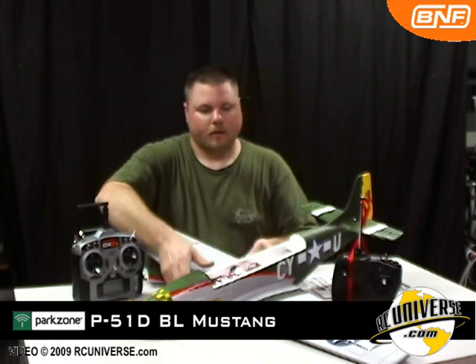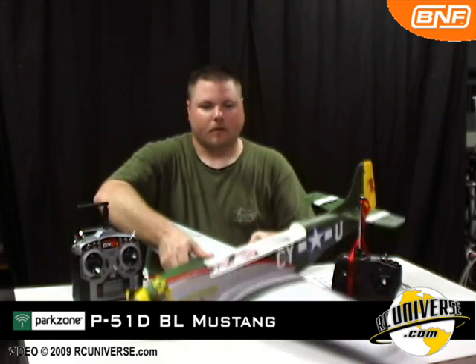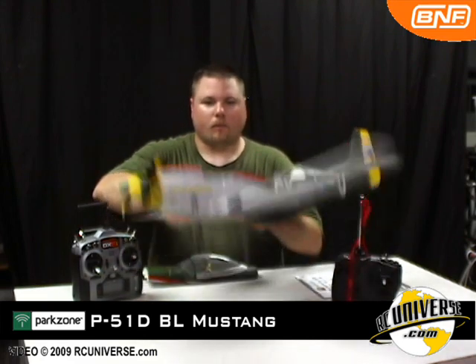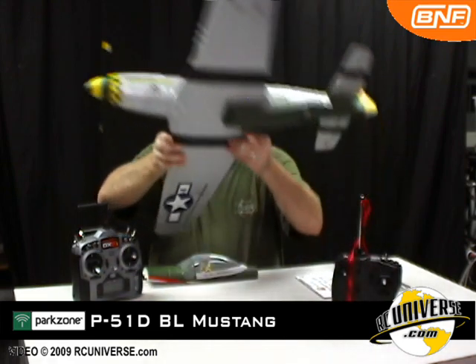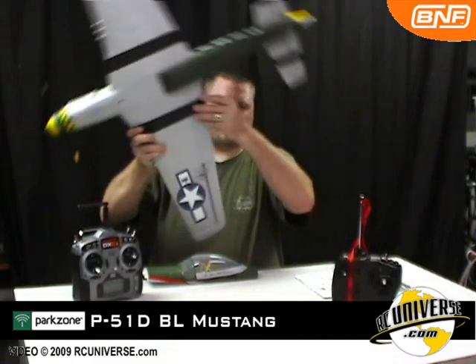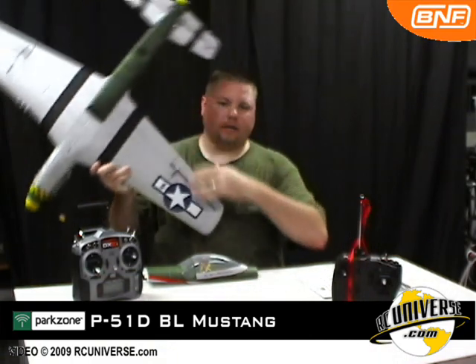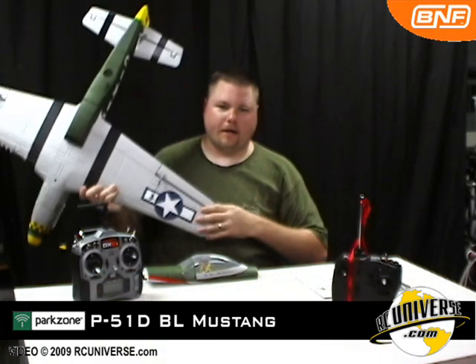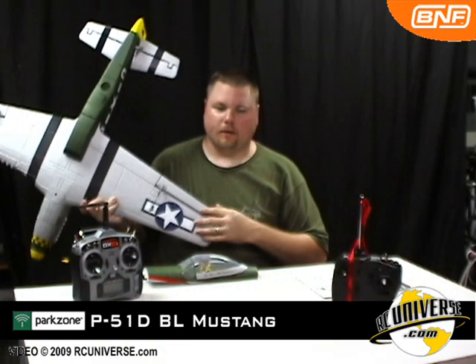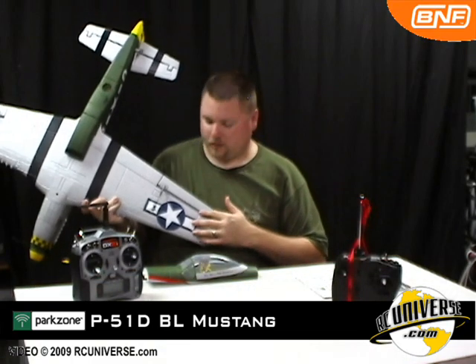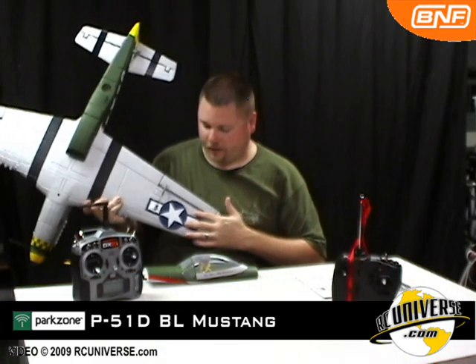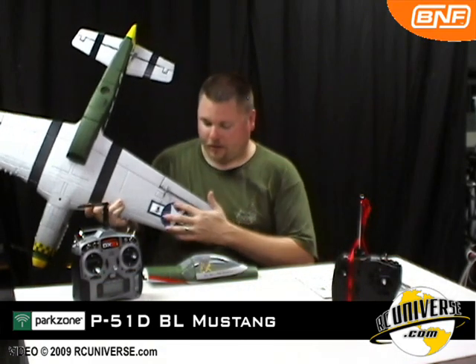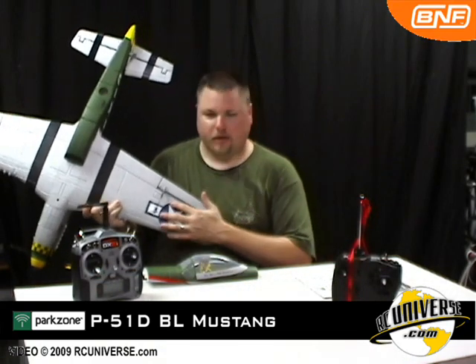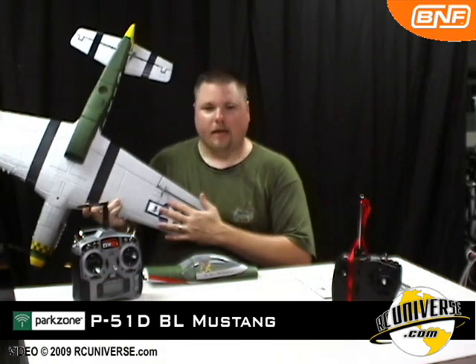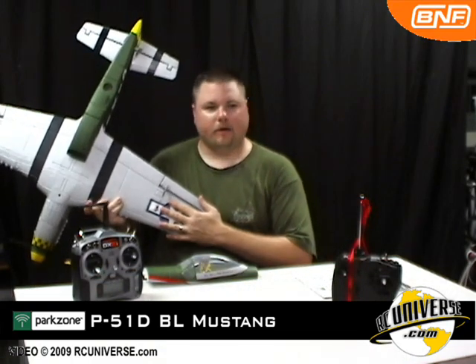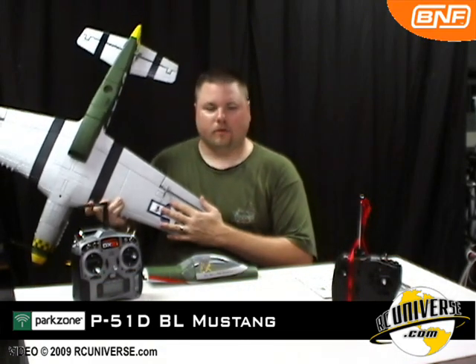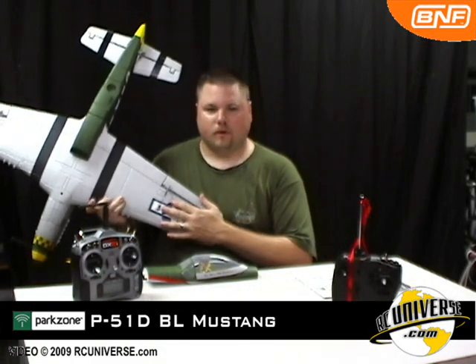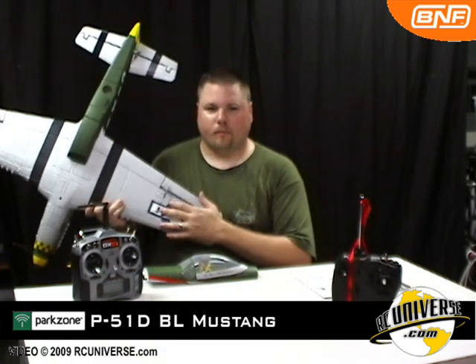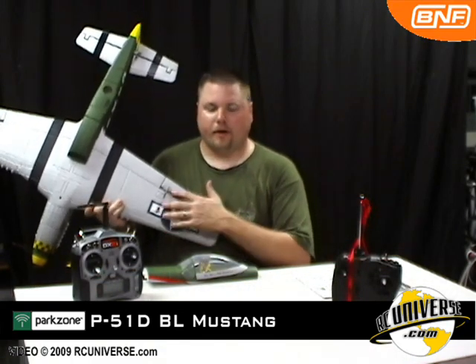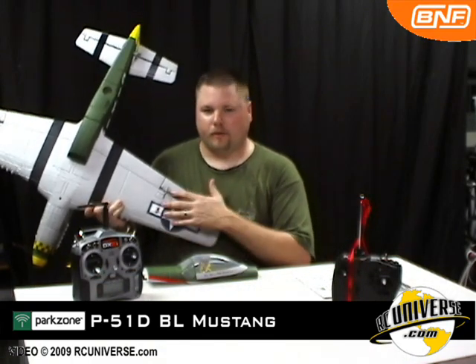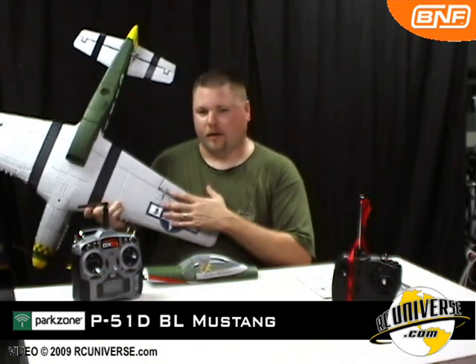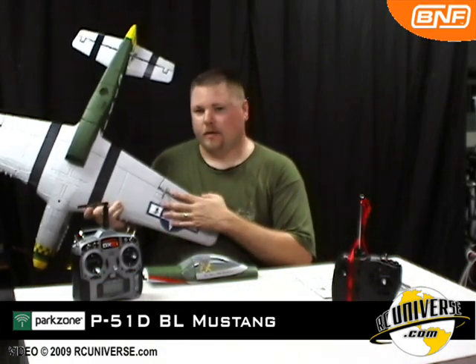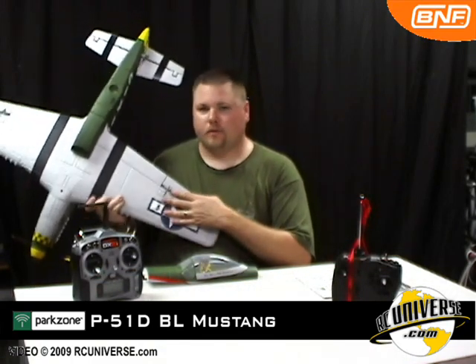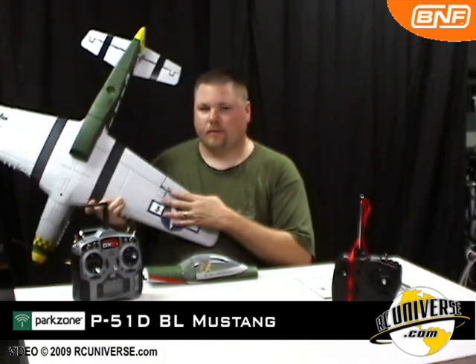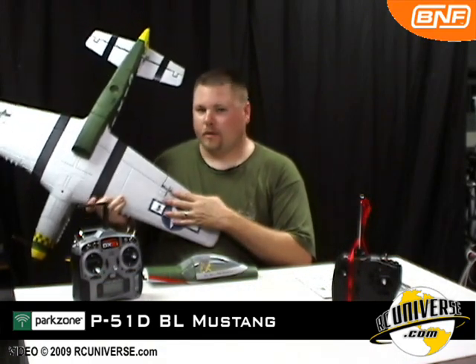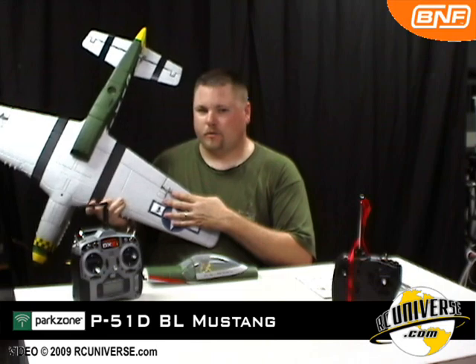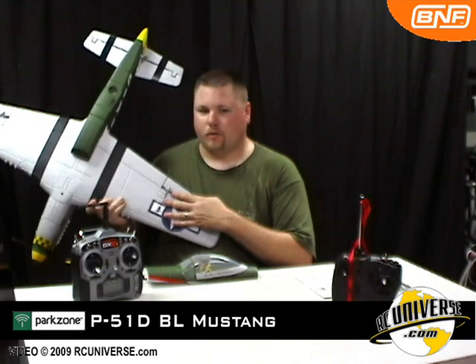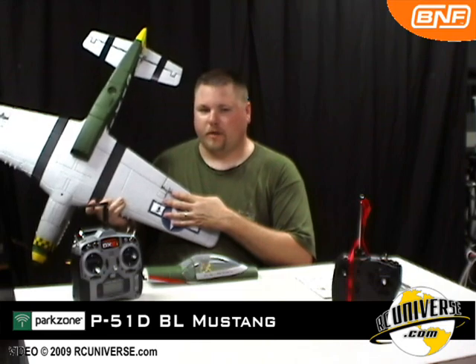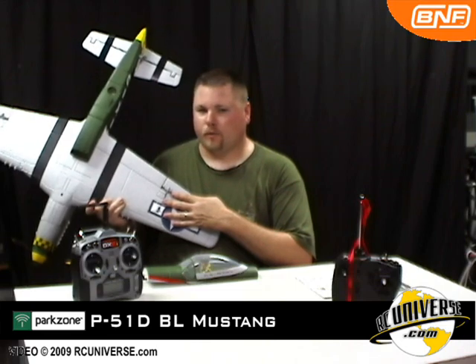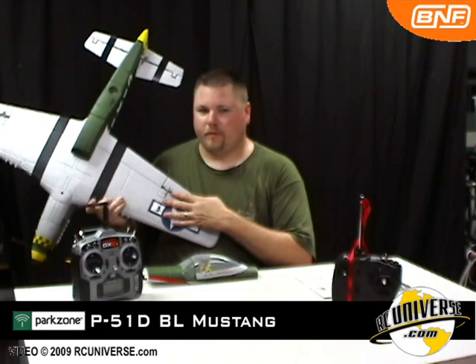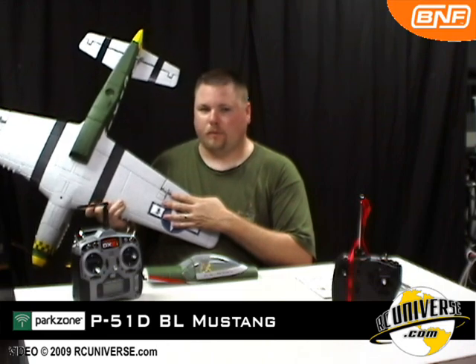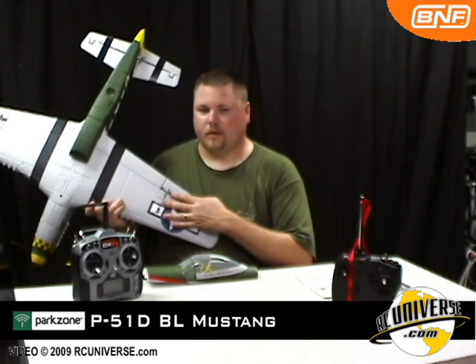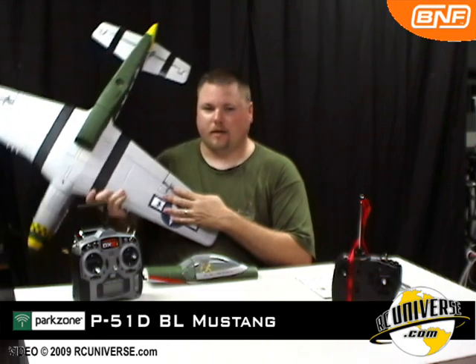The one-piece wing has the ailerons pre-hinged and includes a servo per aileron. This will give you better control than the old P51 design.